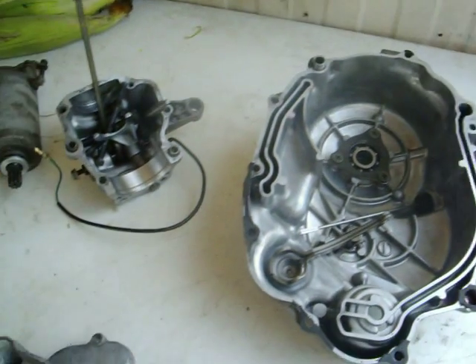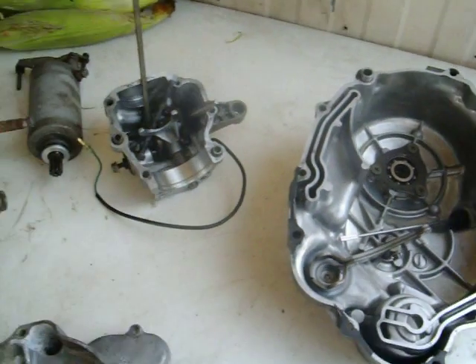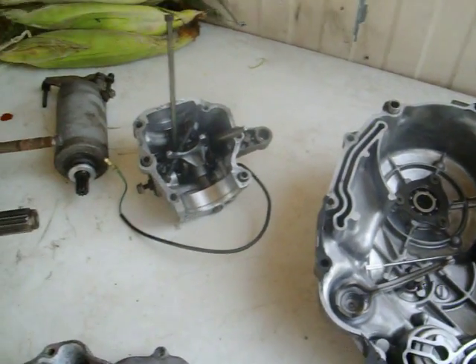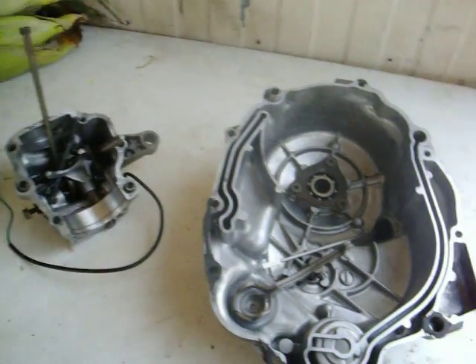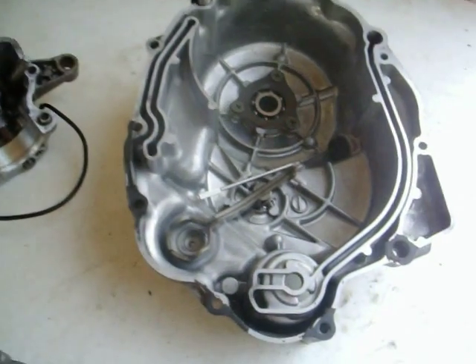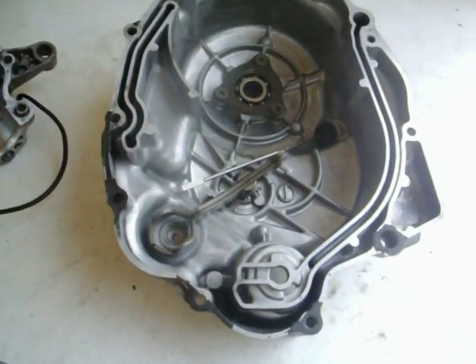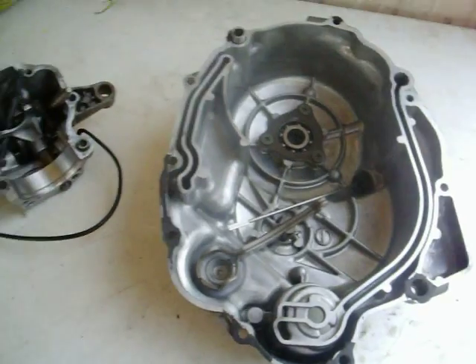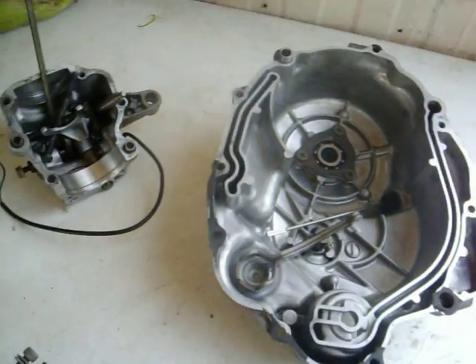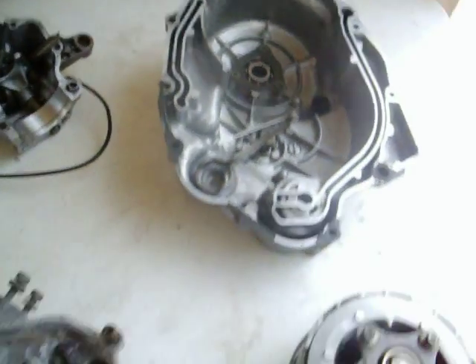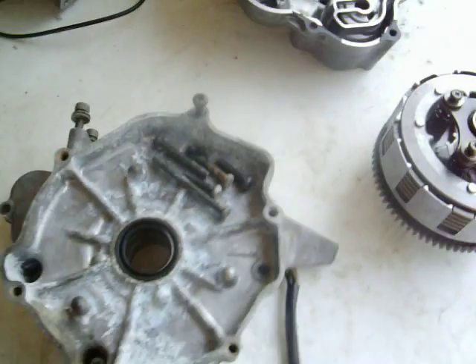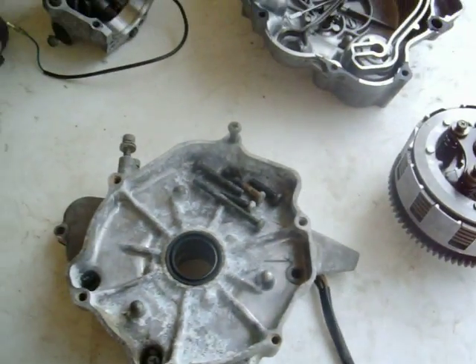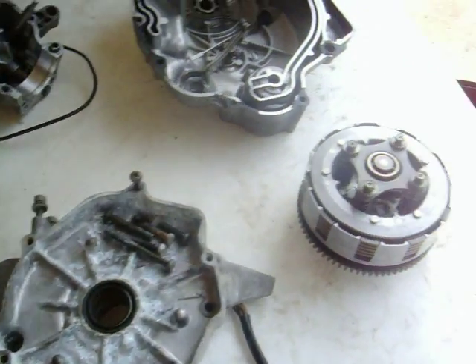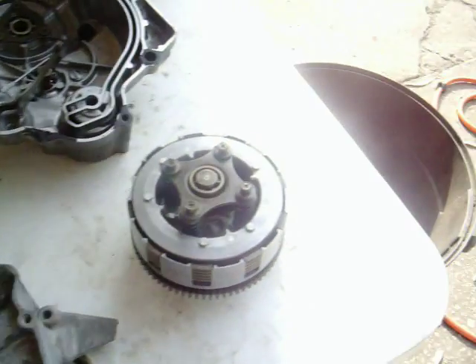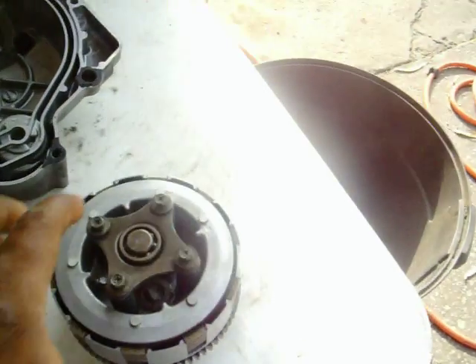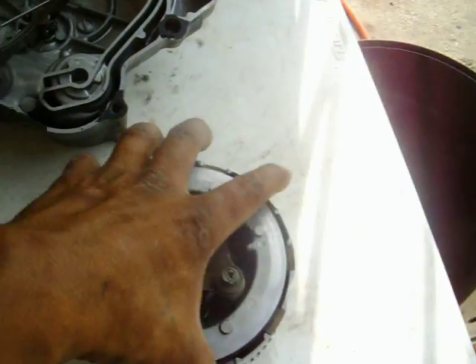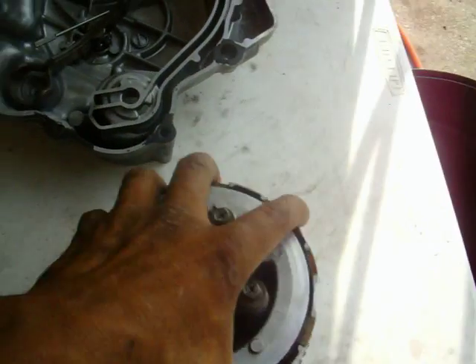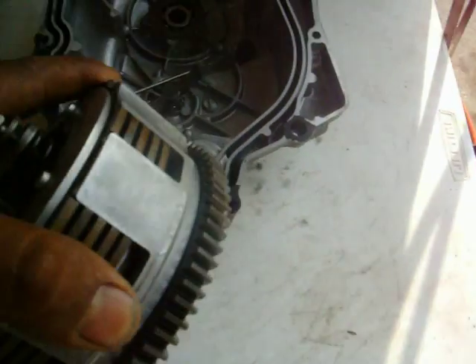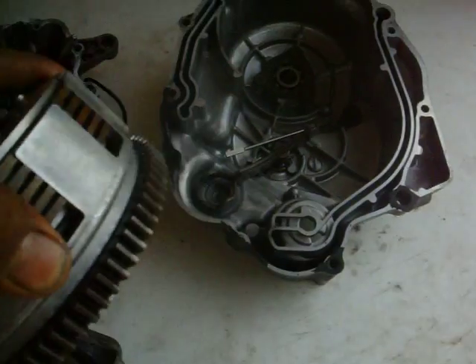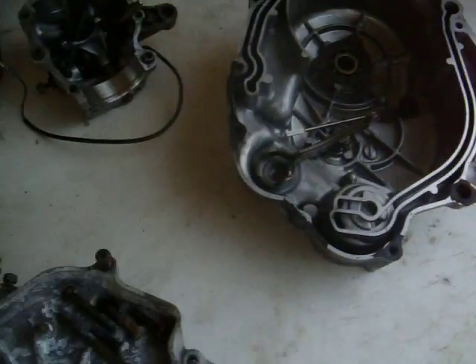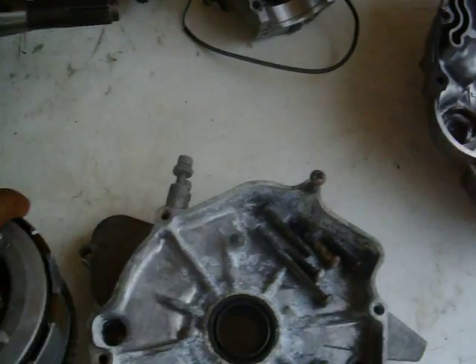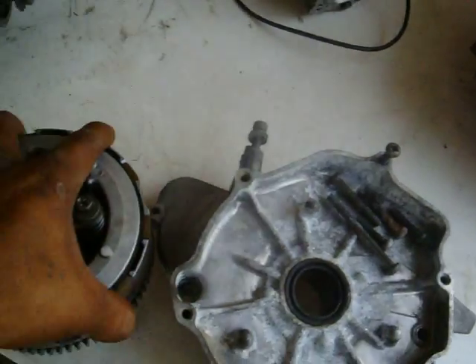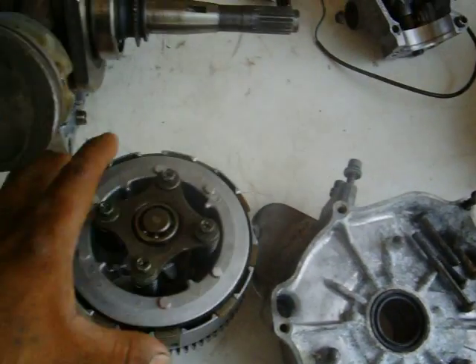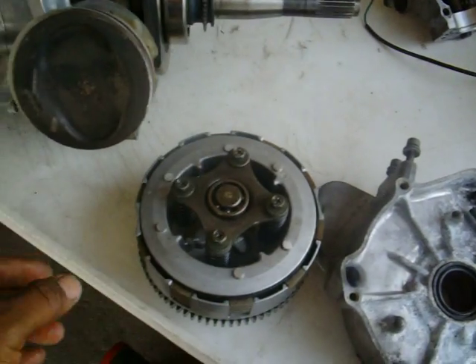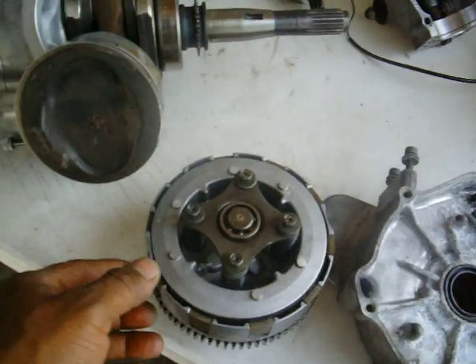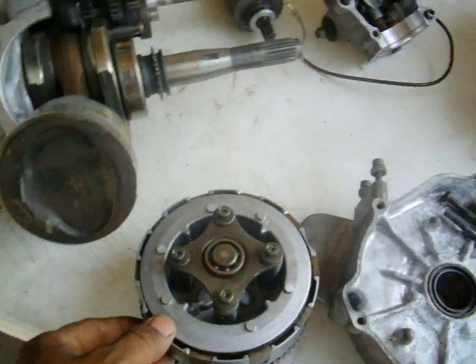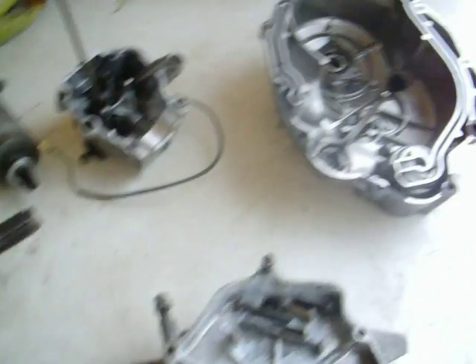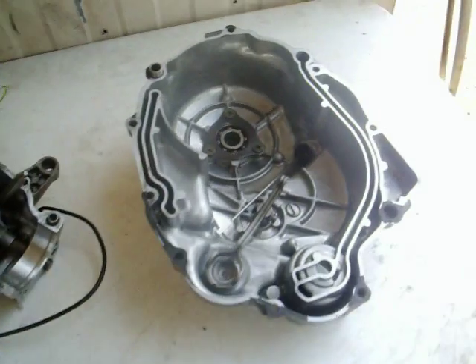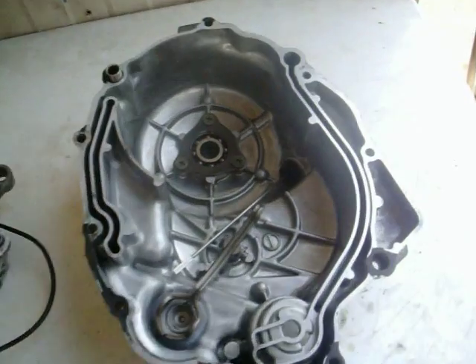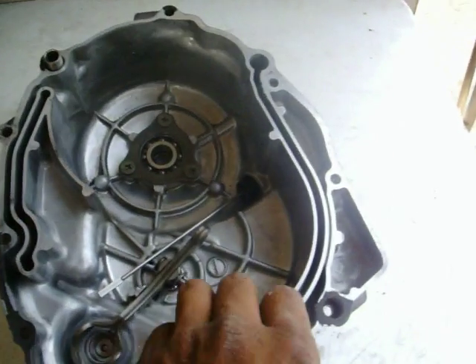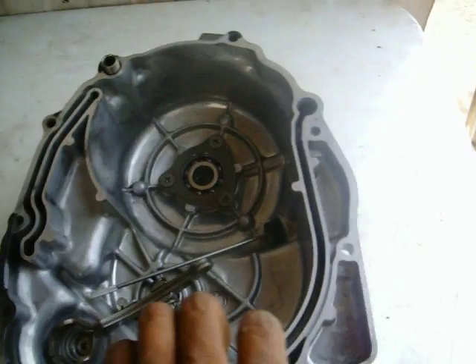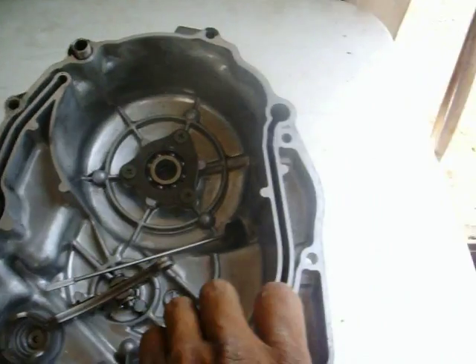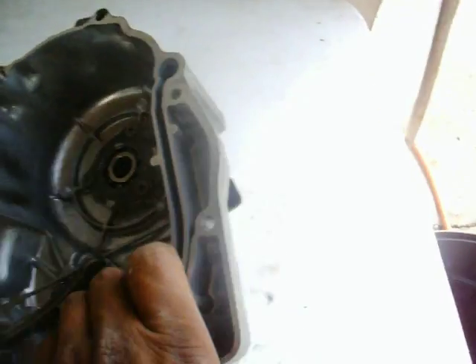The crank case side — that is bad. There's a clutch, and it looks in good shape. There's the clutch housing.